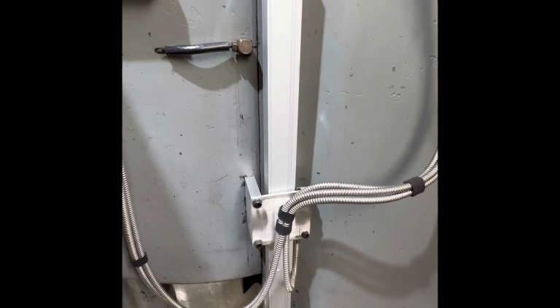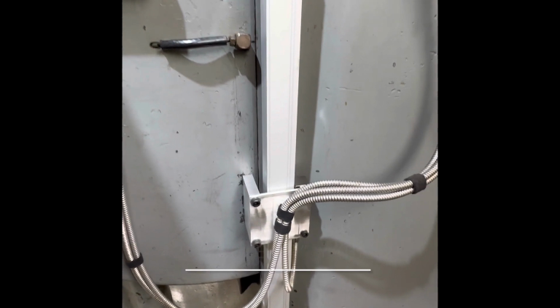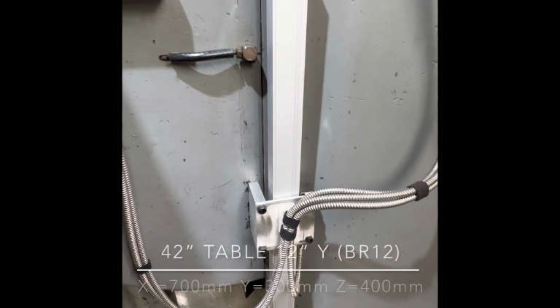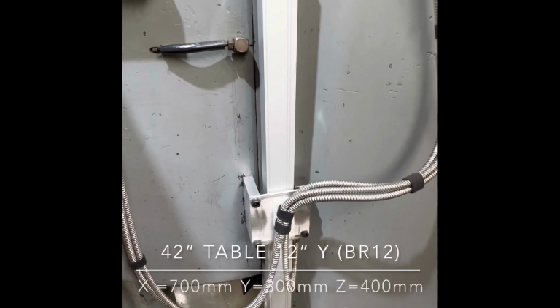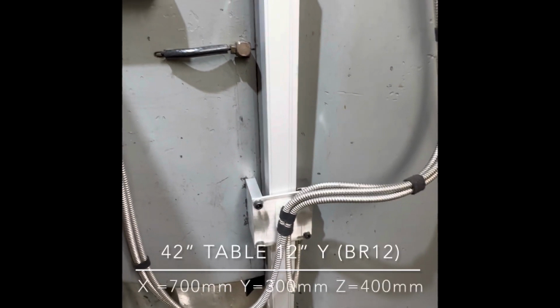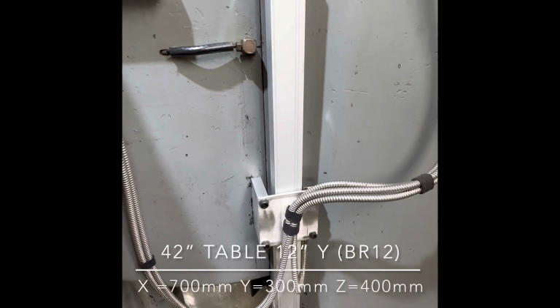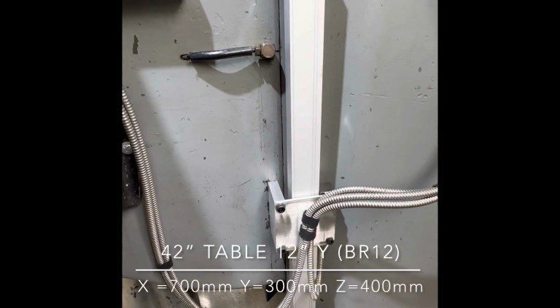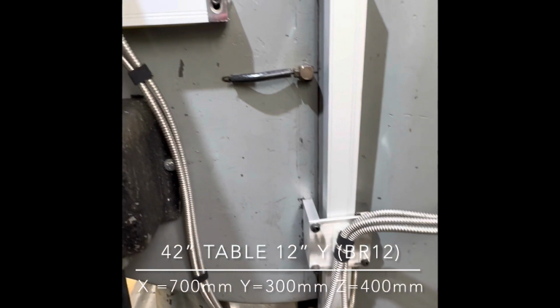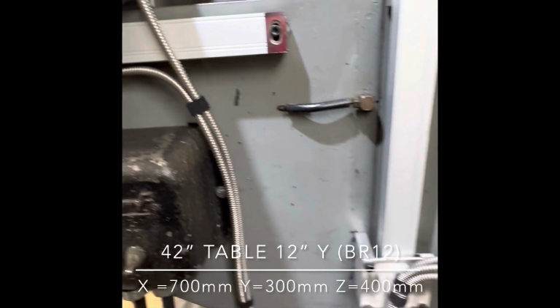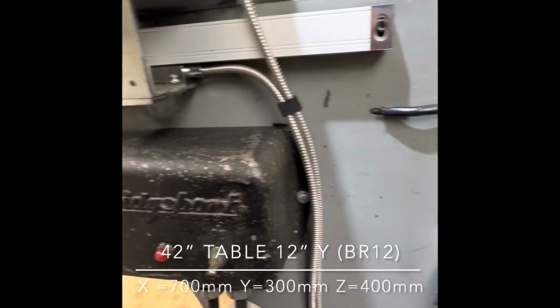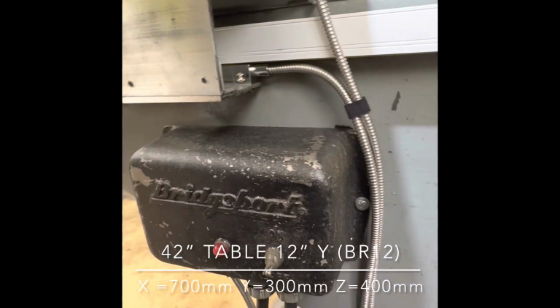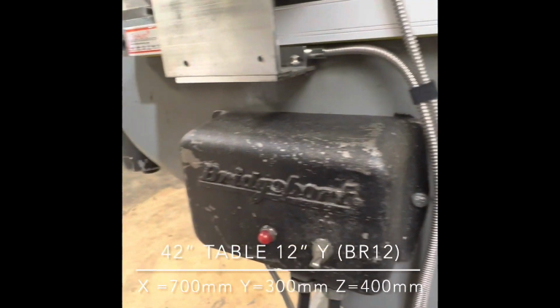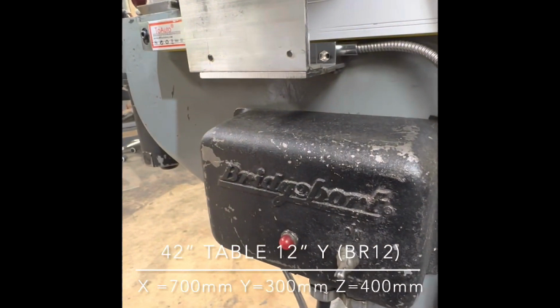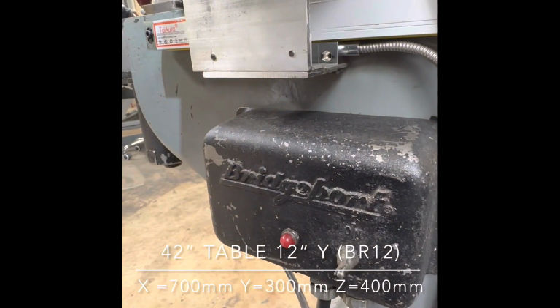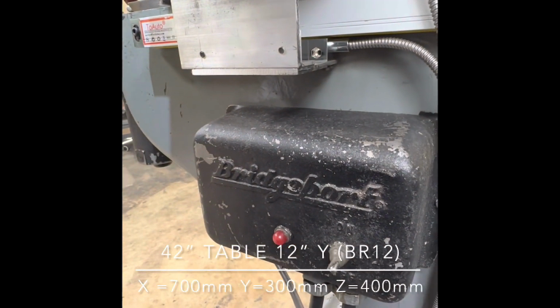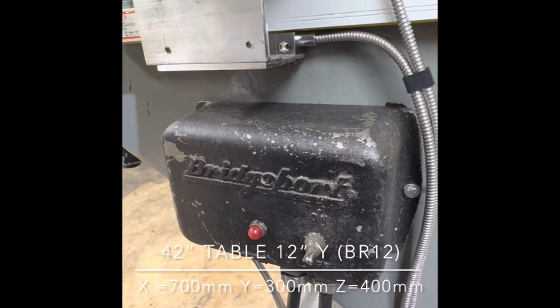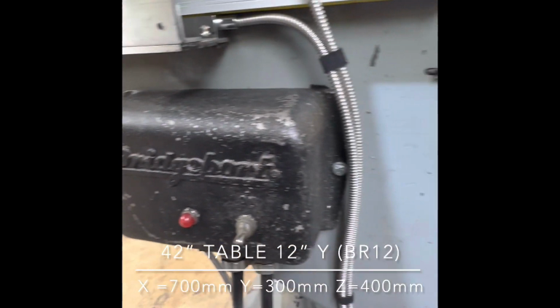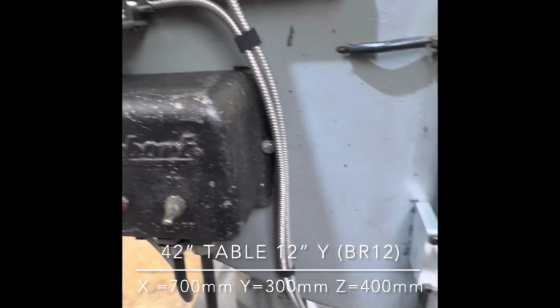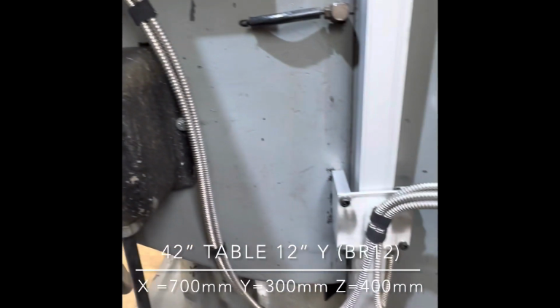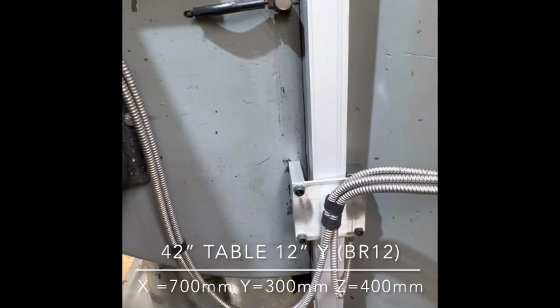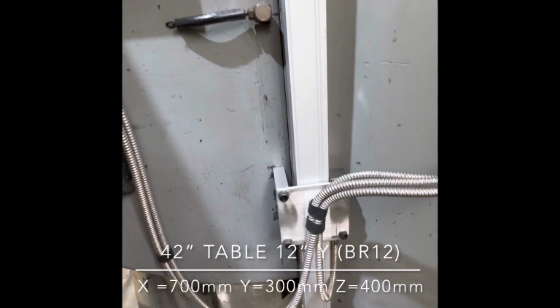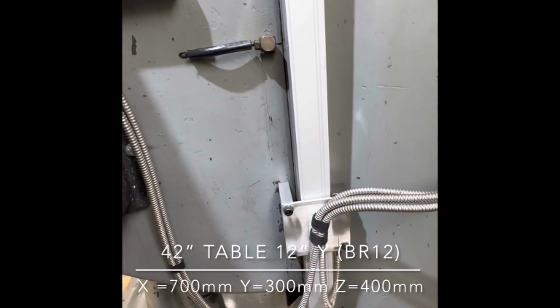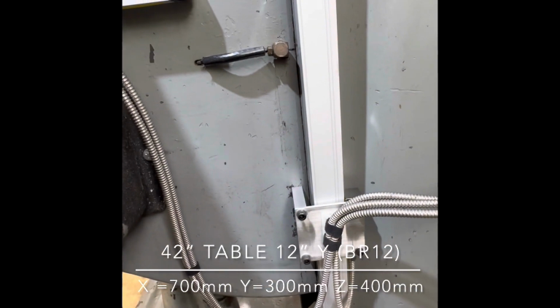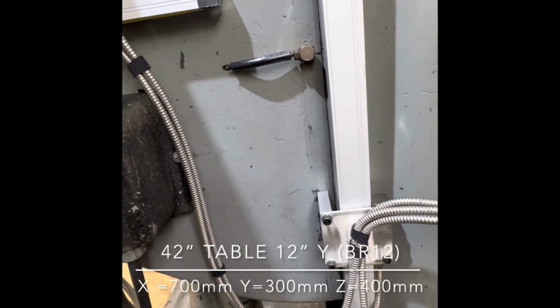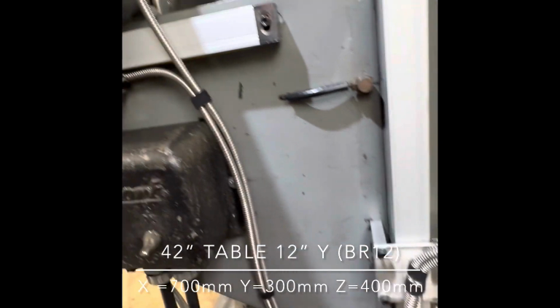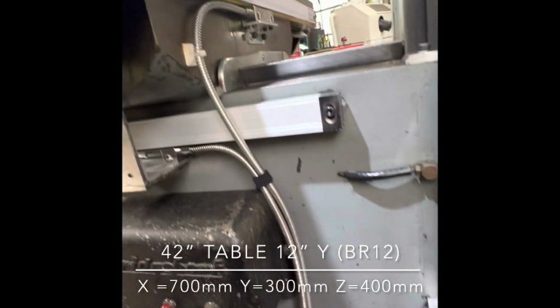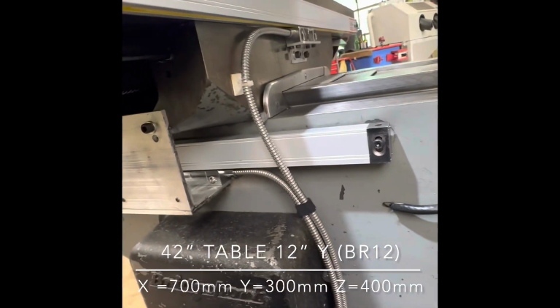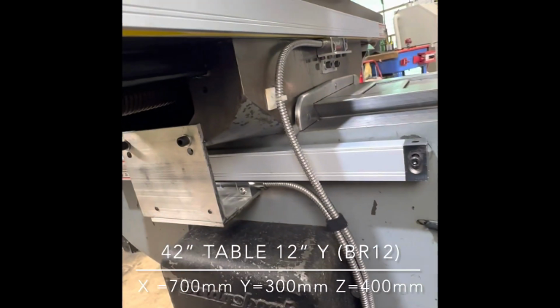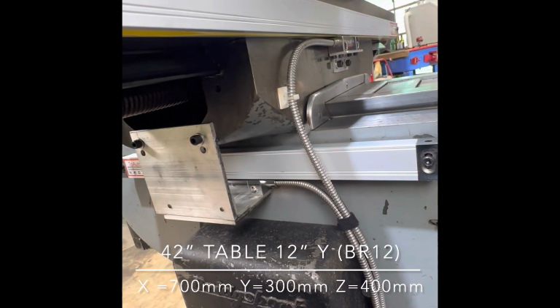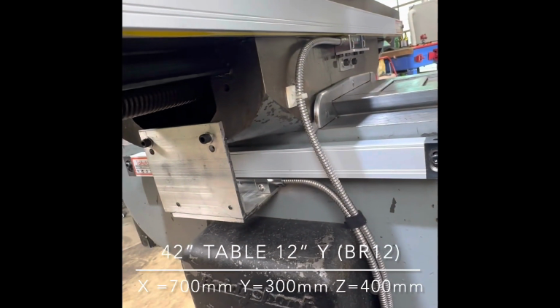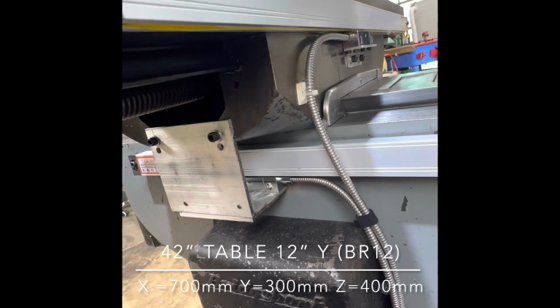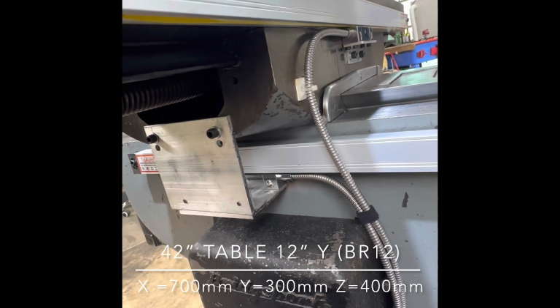The scale sizes are as follows: the Y axis uses a 300-millimeter scale, the Z axis uses a 400-millimeter scale, and the X axis uses a 700-millimeter scale.